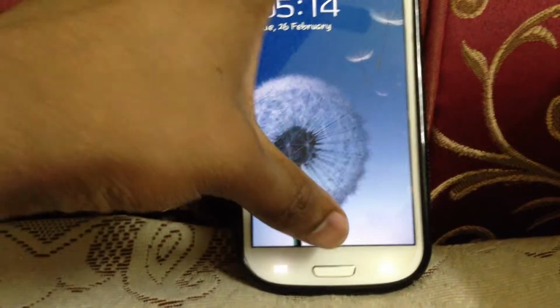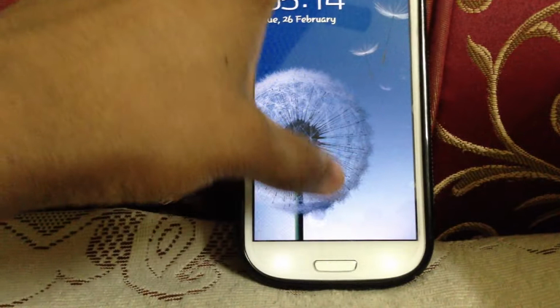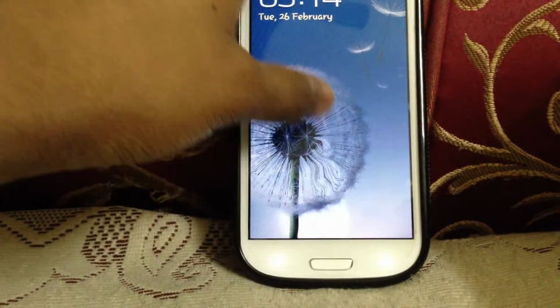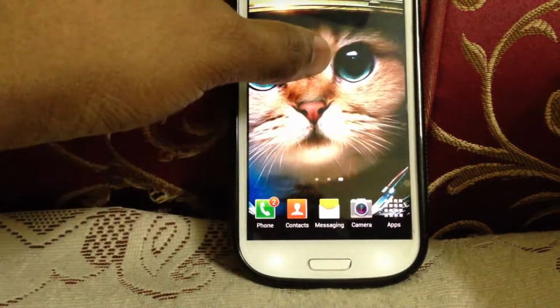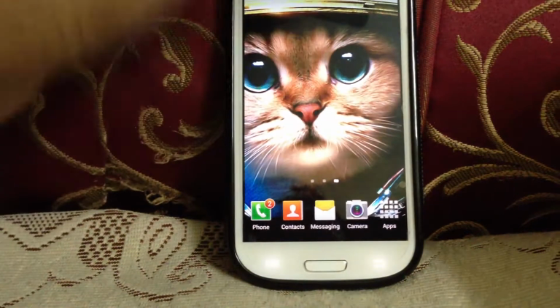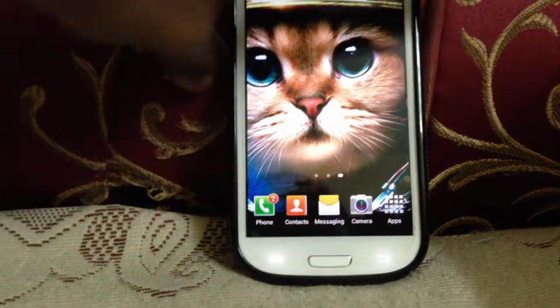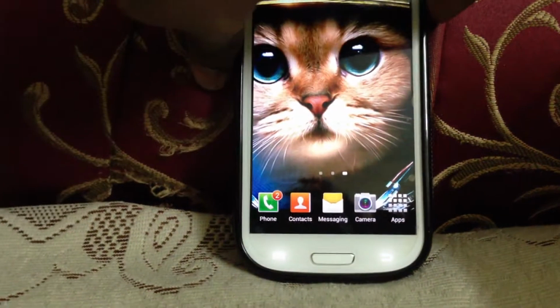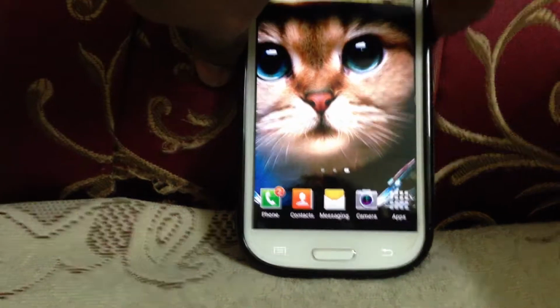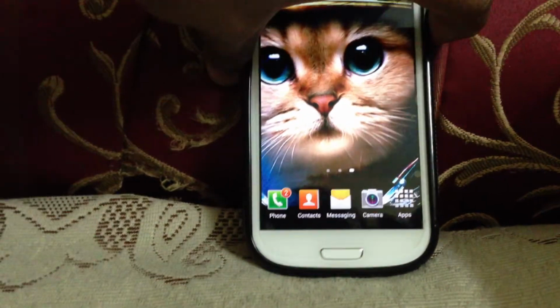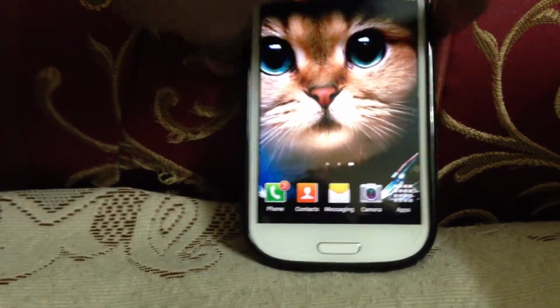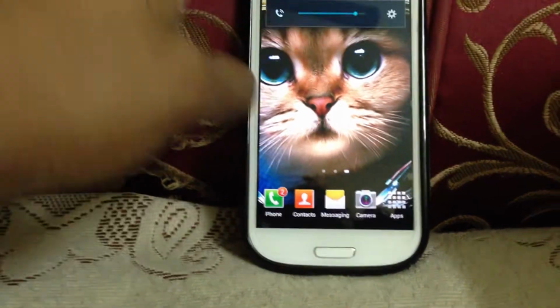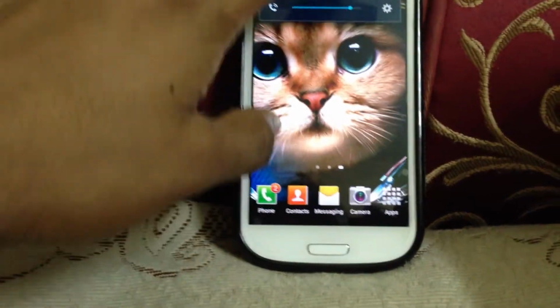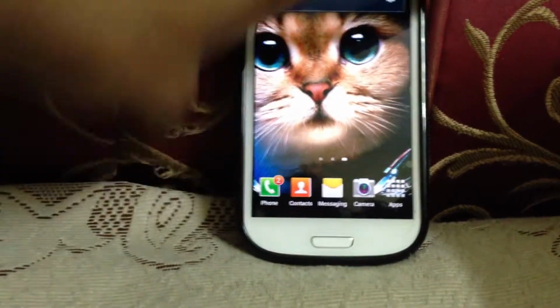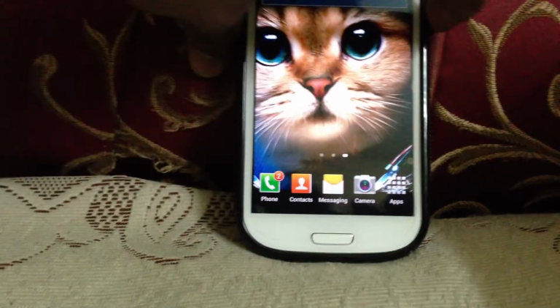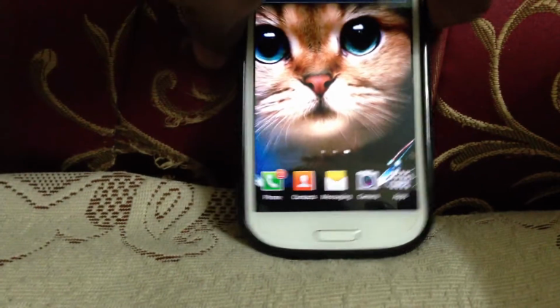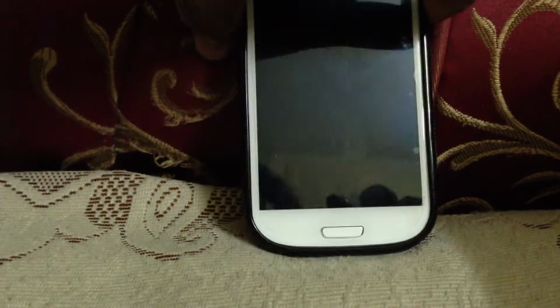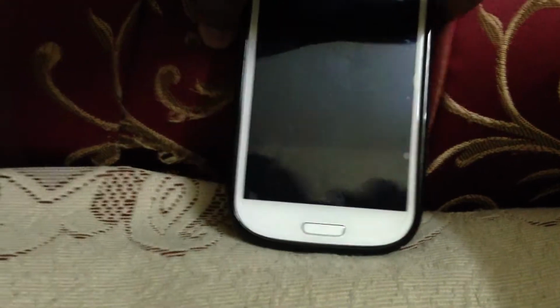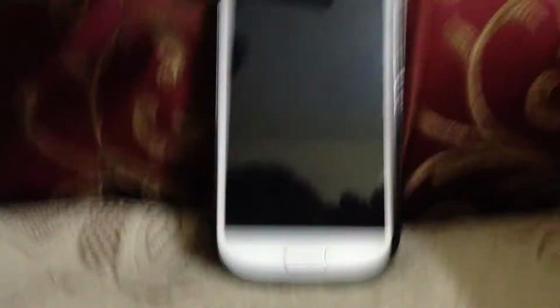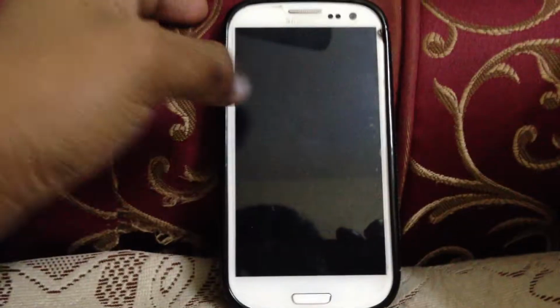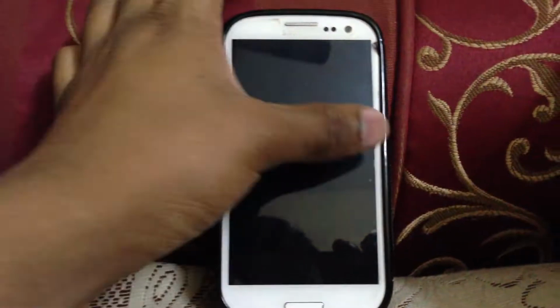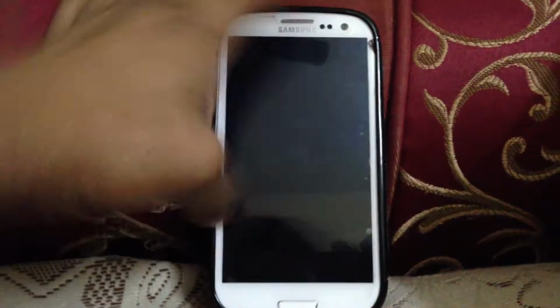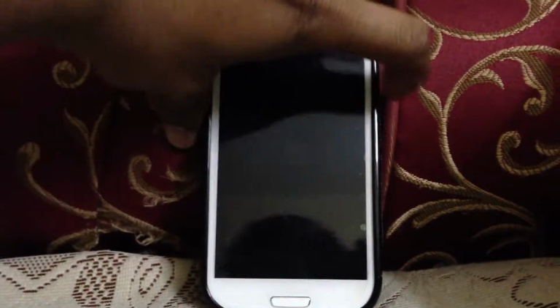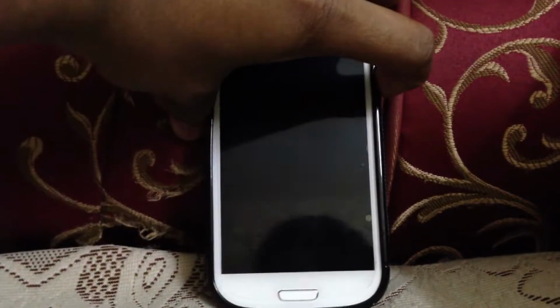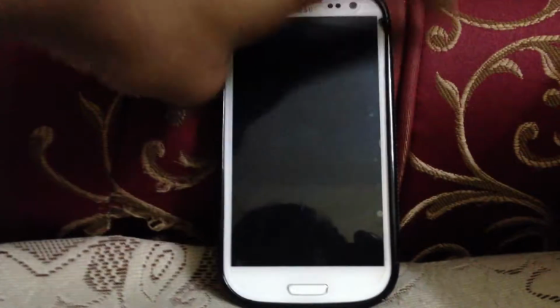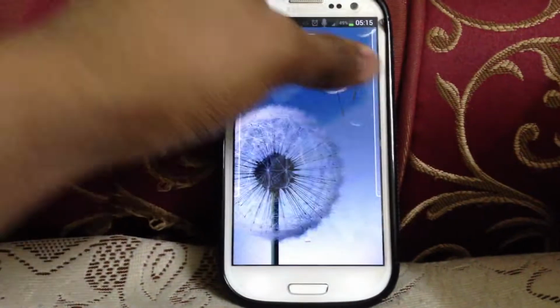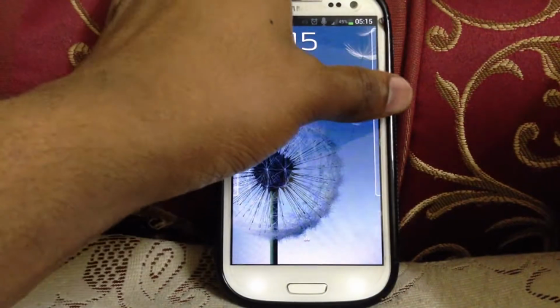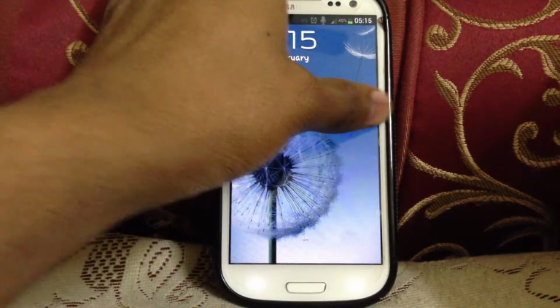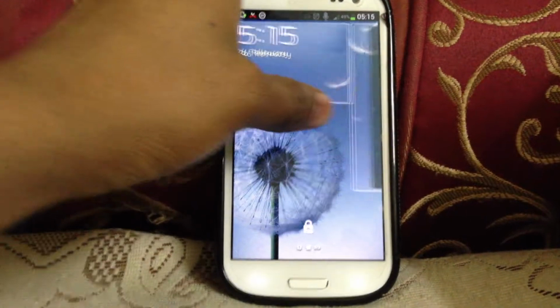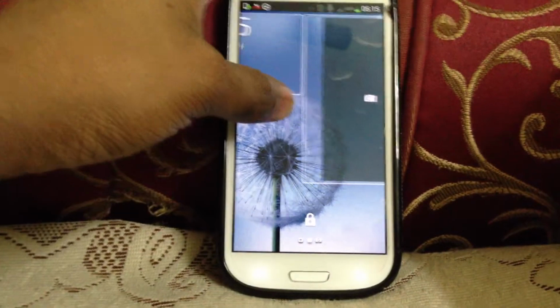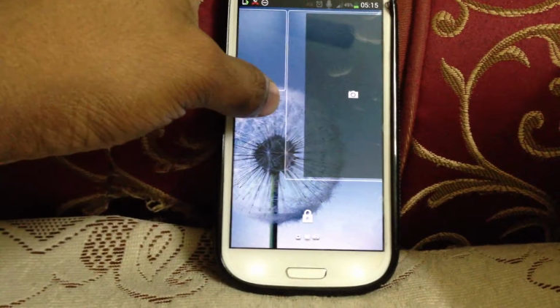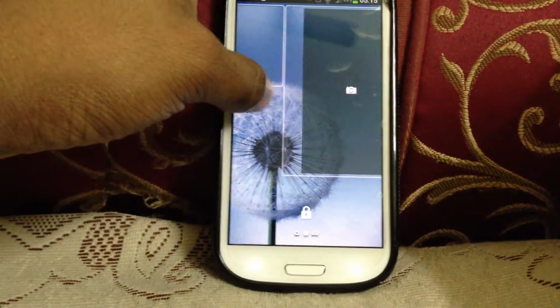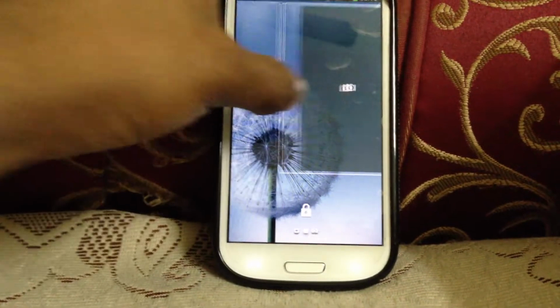You can swipe up and get the same ripple effect. If you swipe to the right, then swipe to the left, you get the camera option.